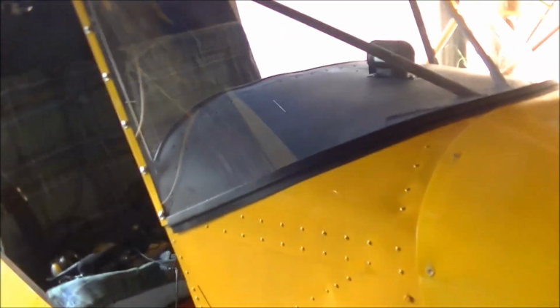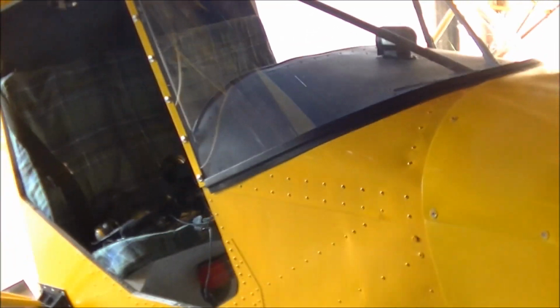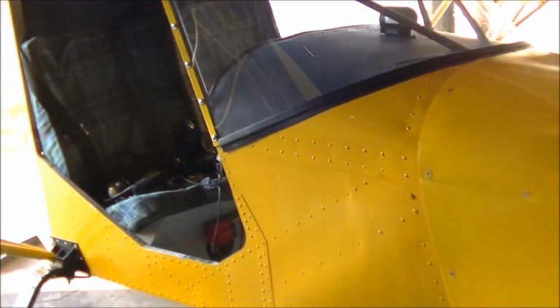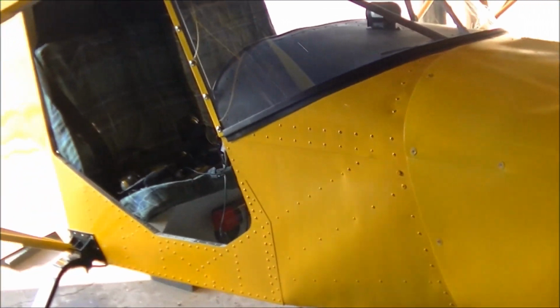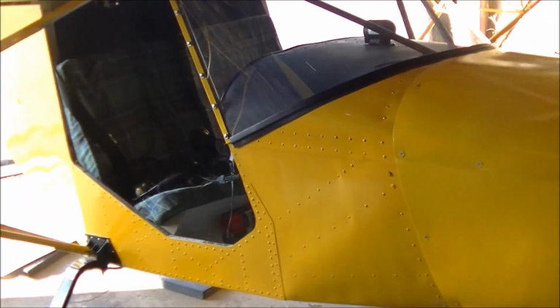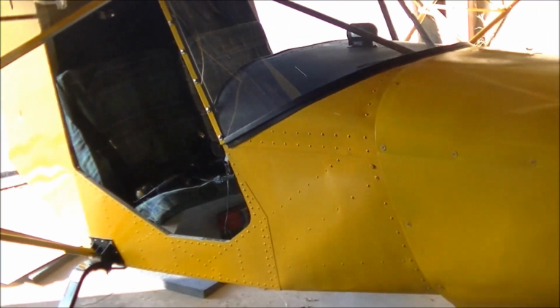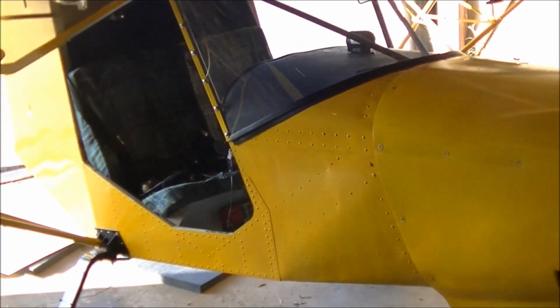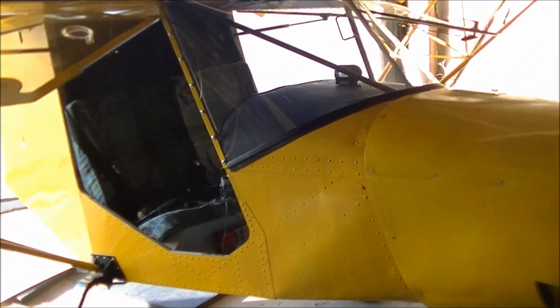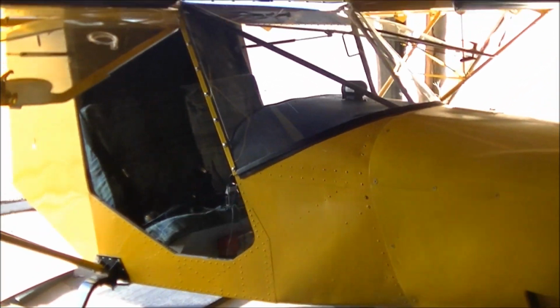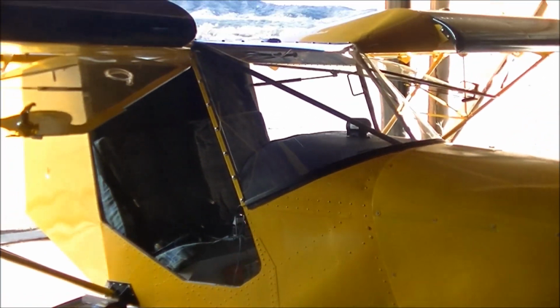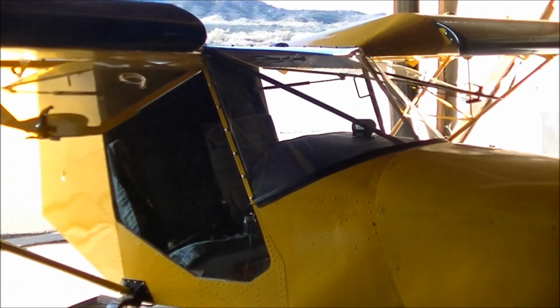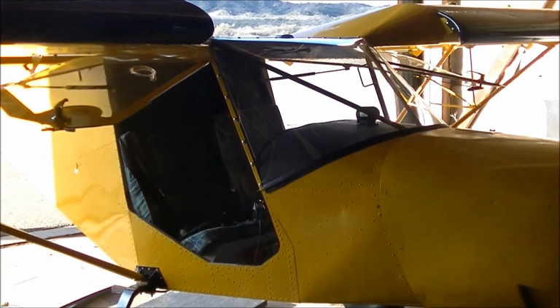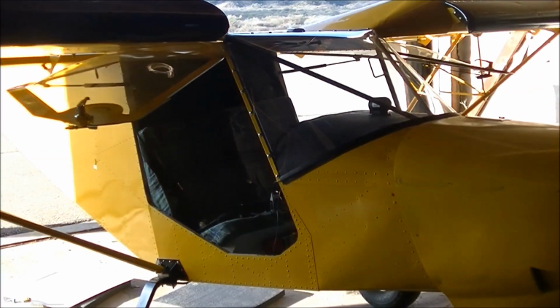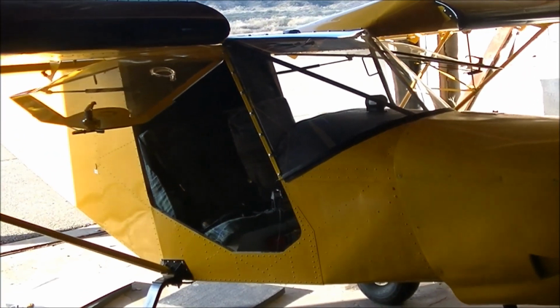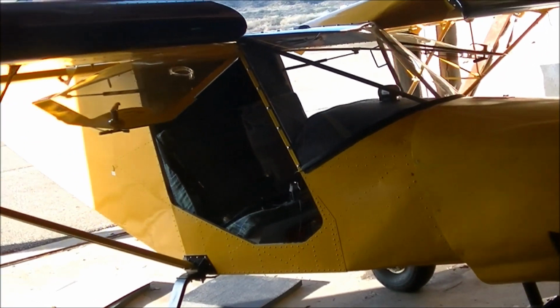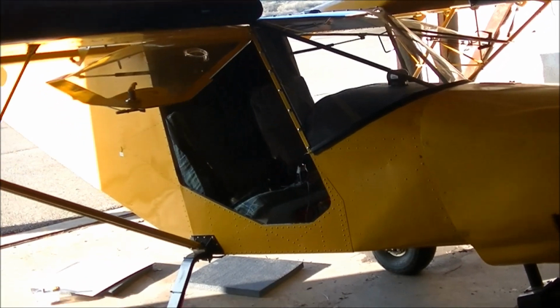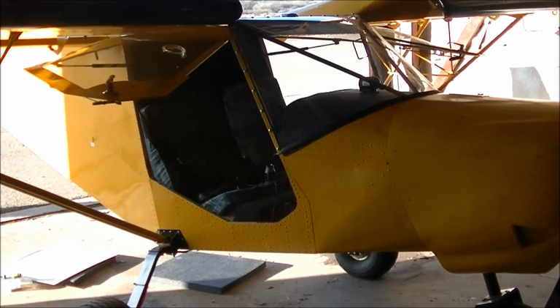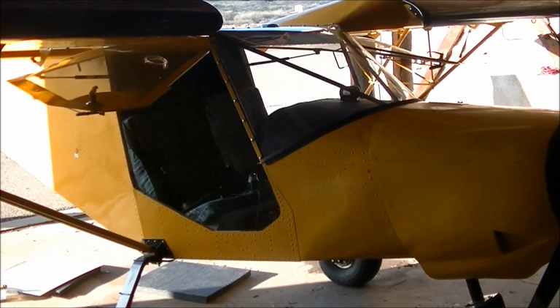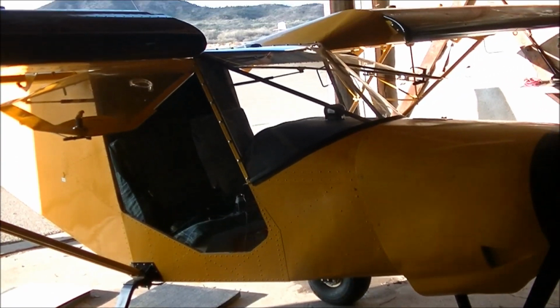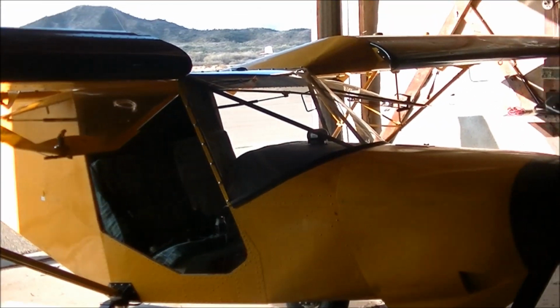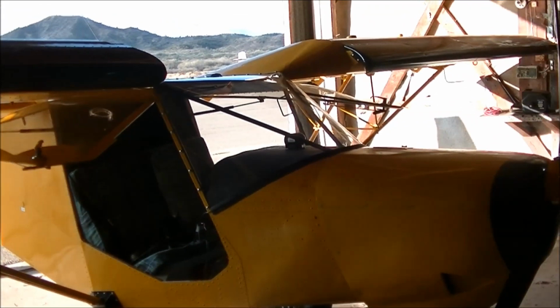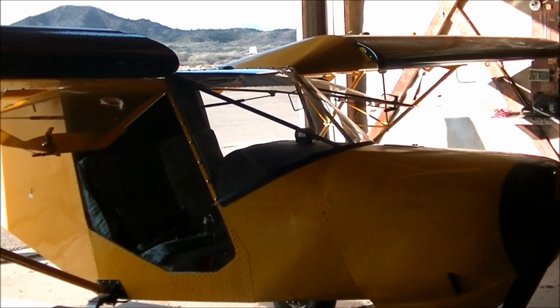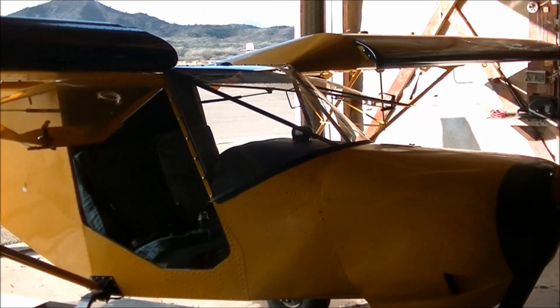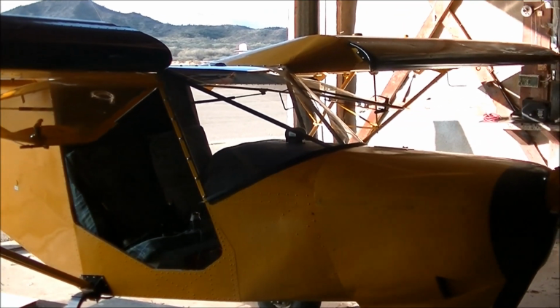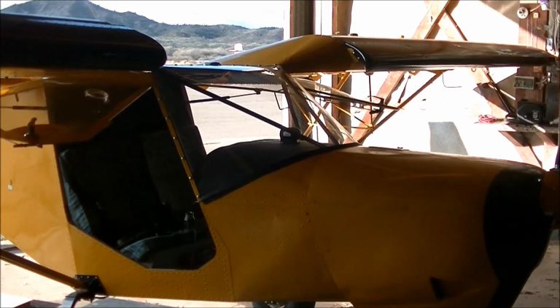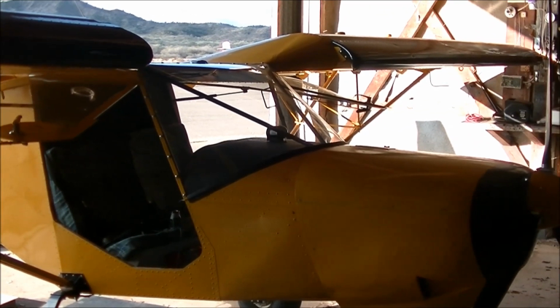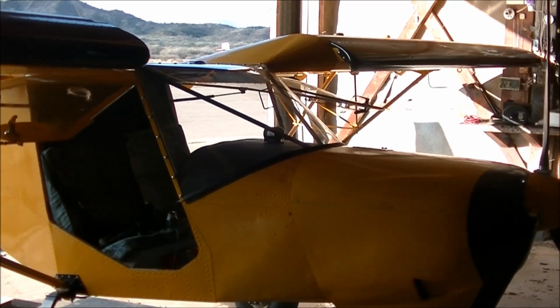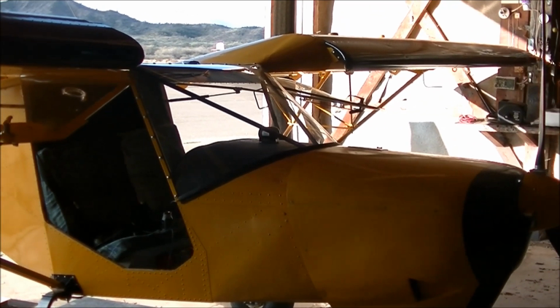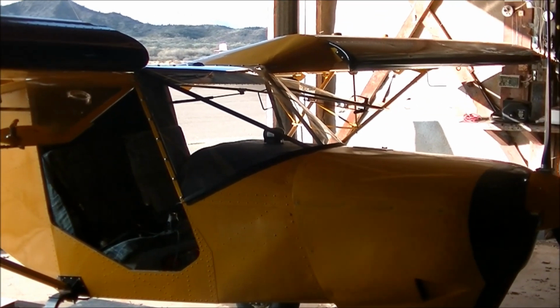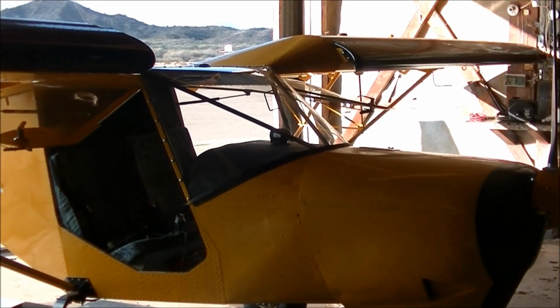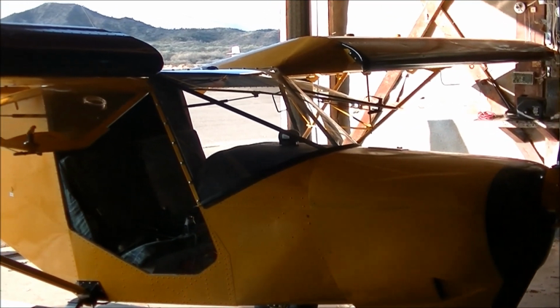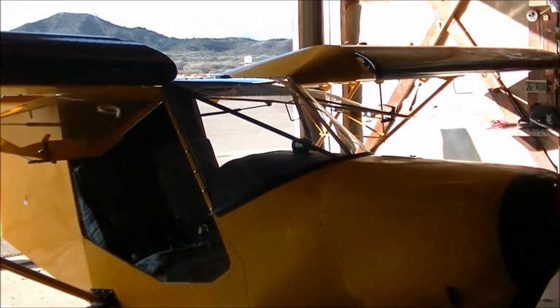All right, so what we're going to do now is take it outside and do some run-ups and some taxi tests. And if all goes well, we might try to get it up in the air today.